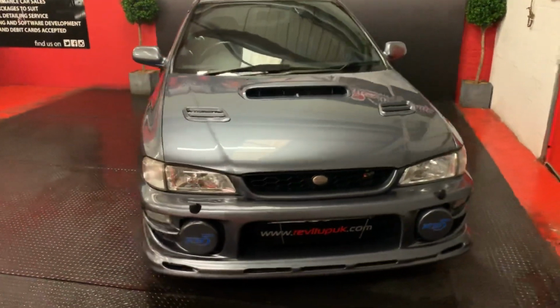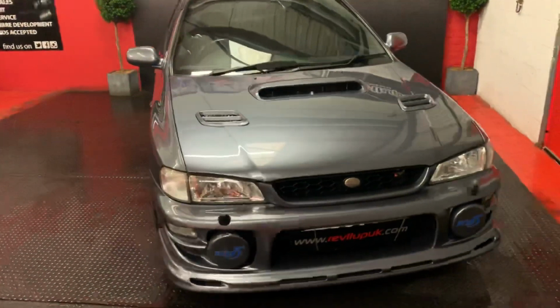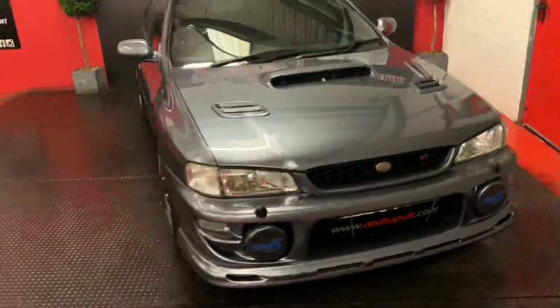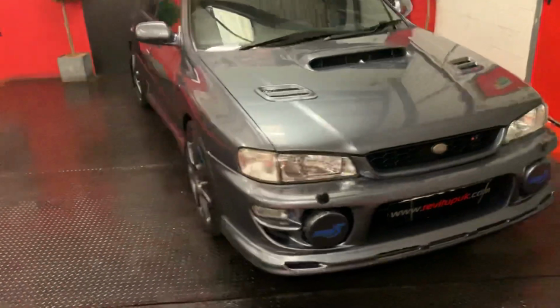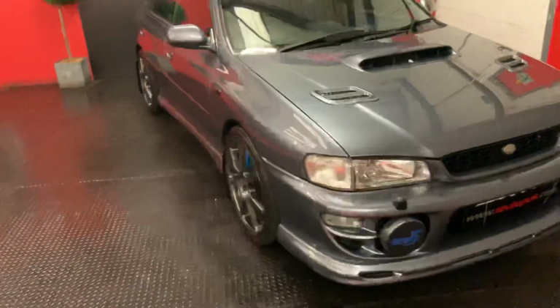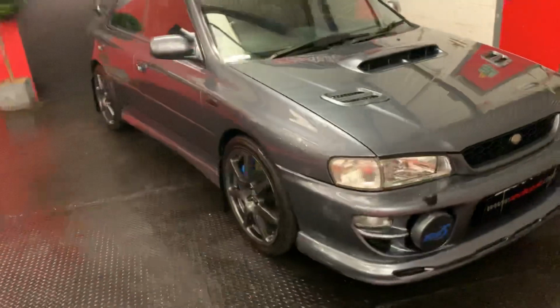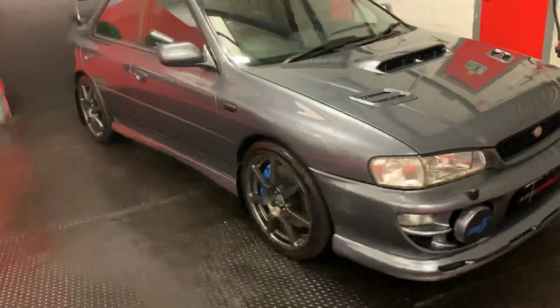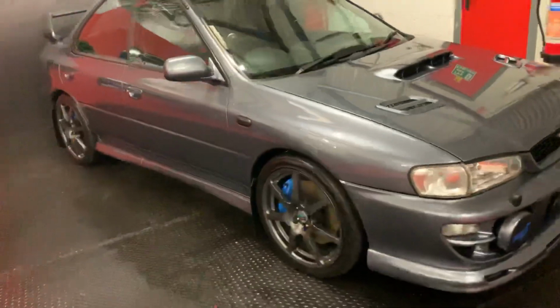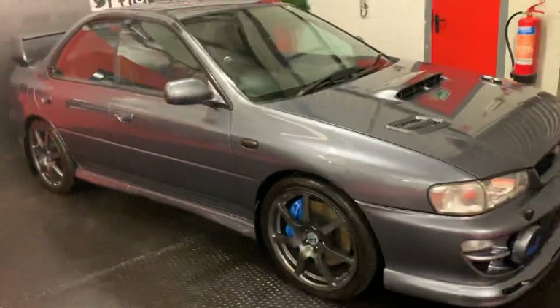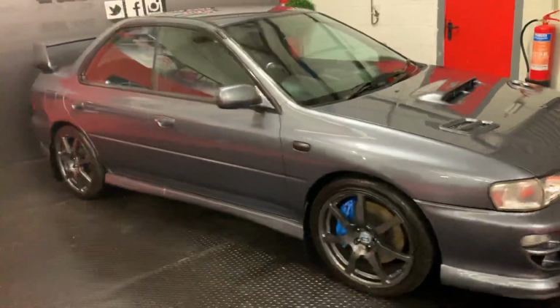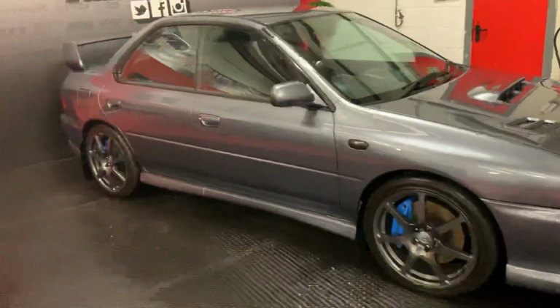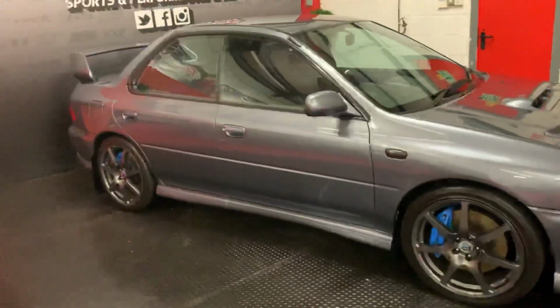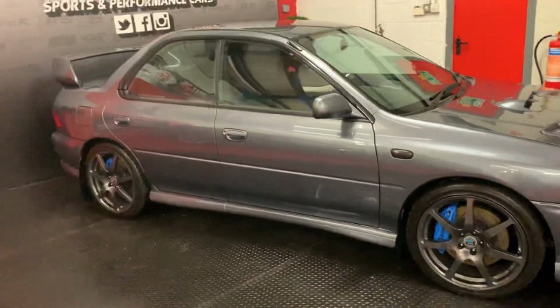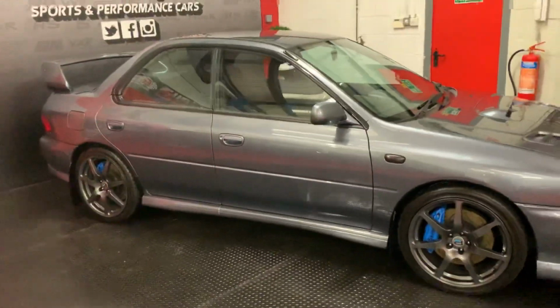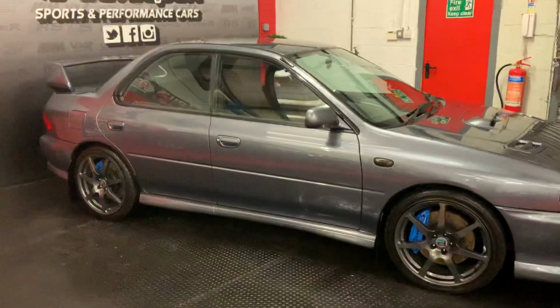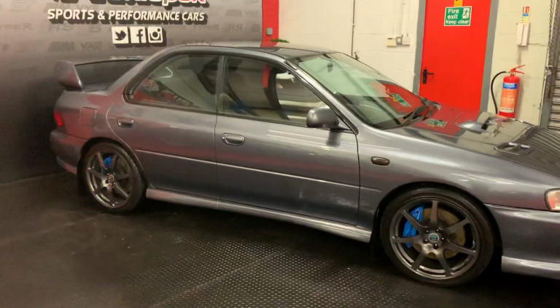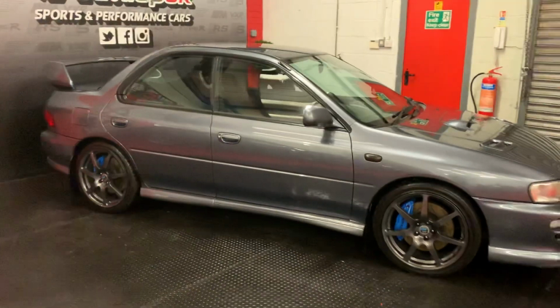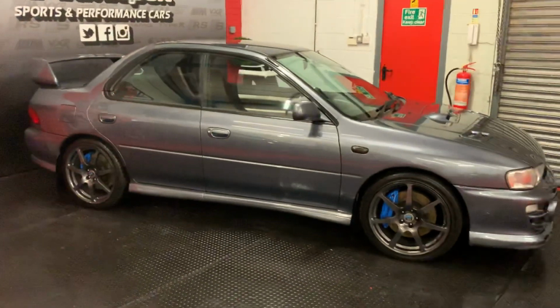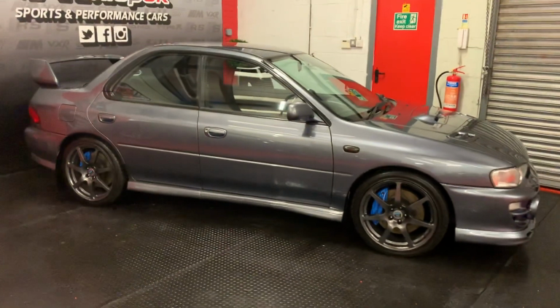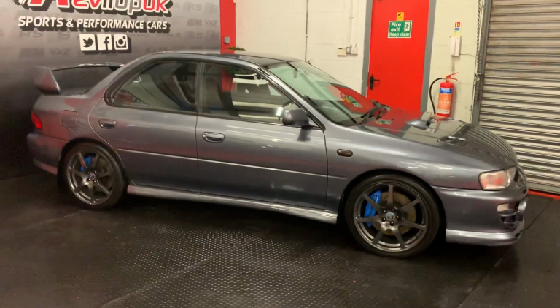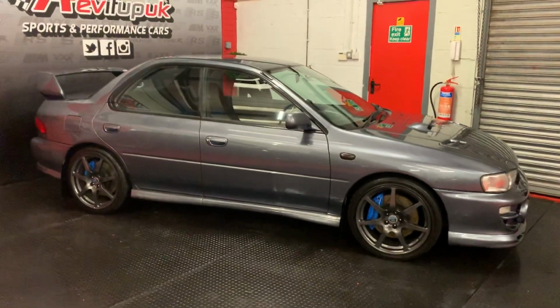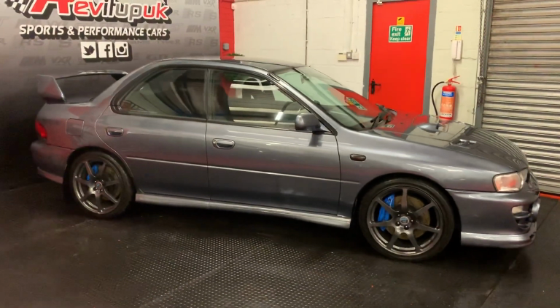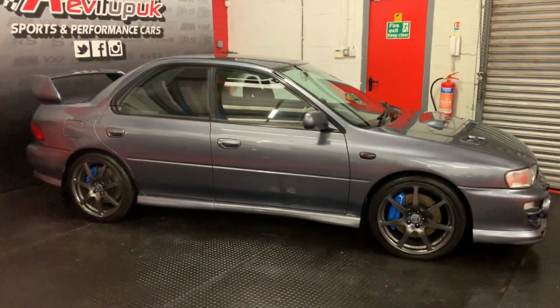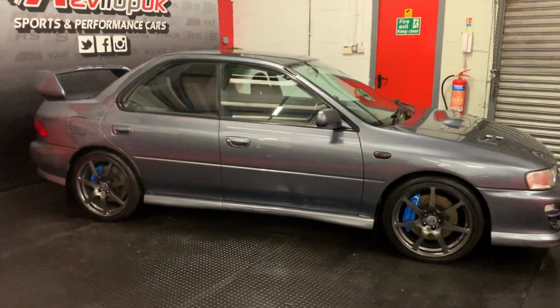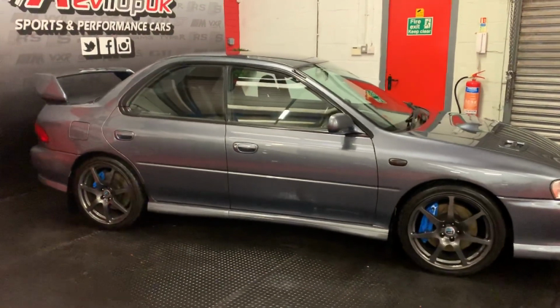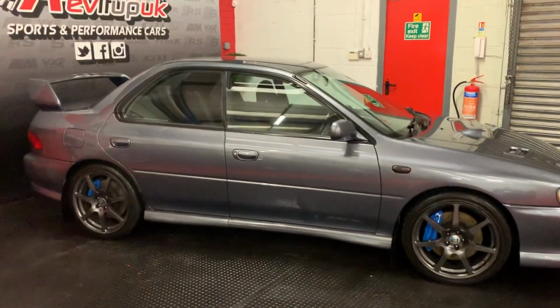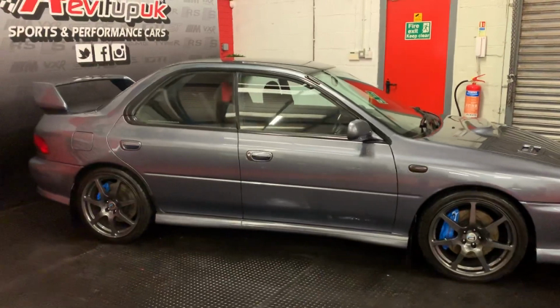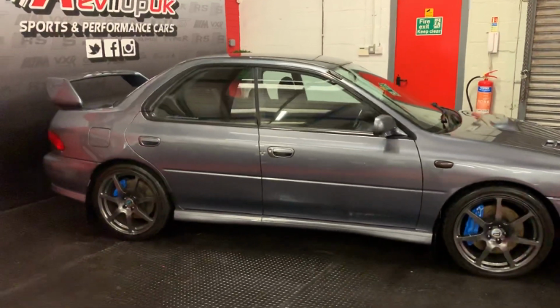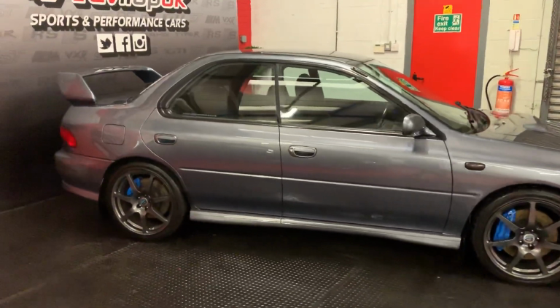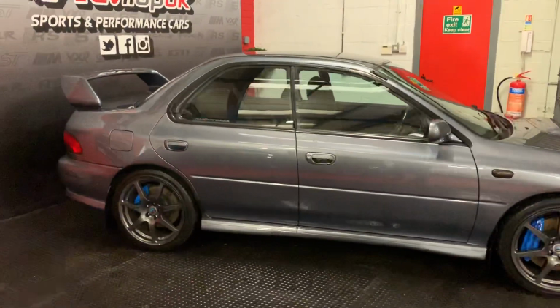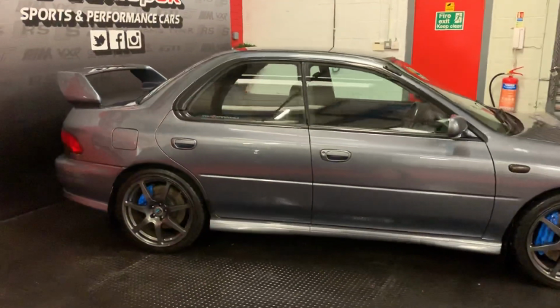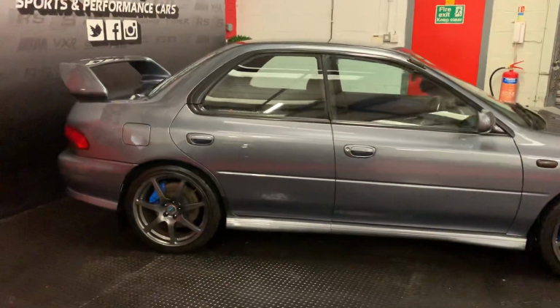Prices on these are going to the roof at the moment for very clean examples, and this is no different. It's absolutely stunning. The guy that owned it has just purchased our M5. He's owned this car for the last three and a half years, and it's done 450, 500 miles in the last three years.